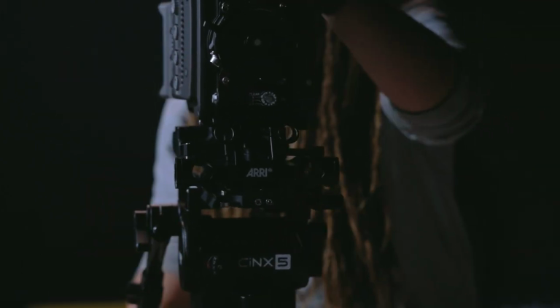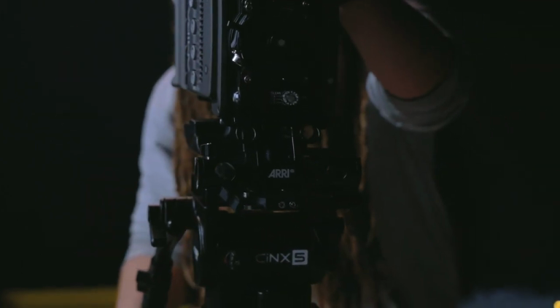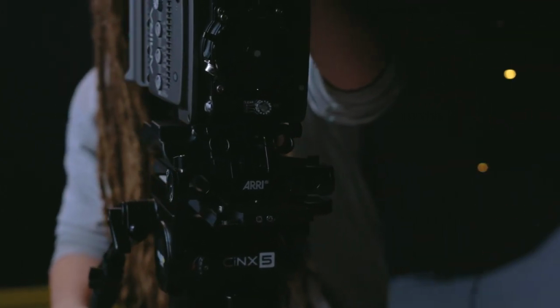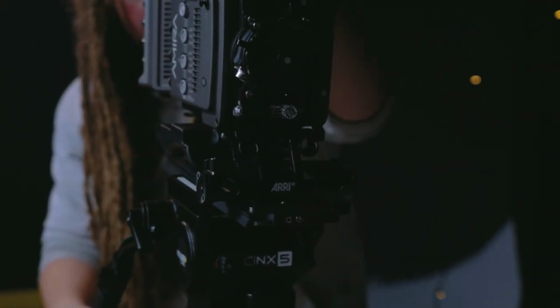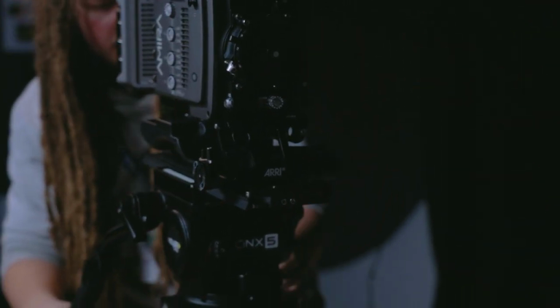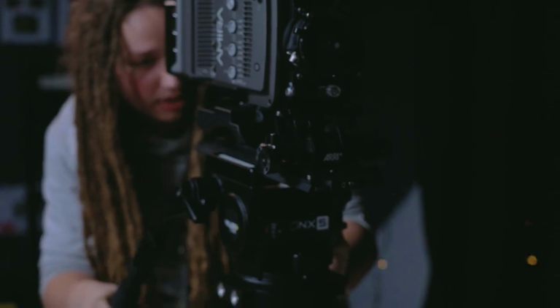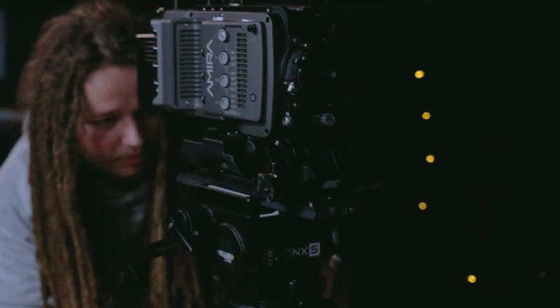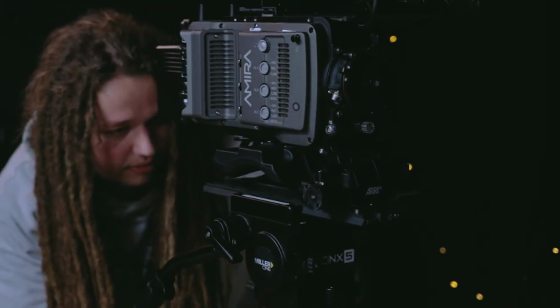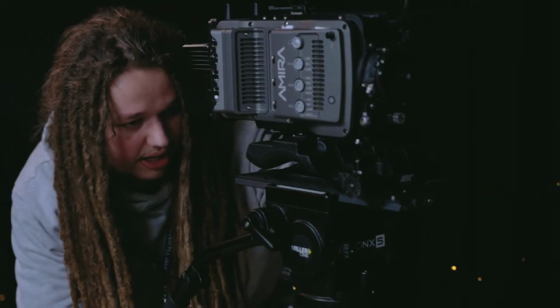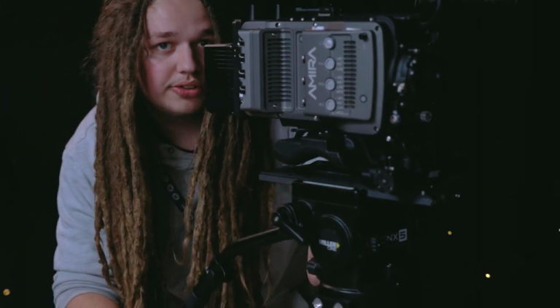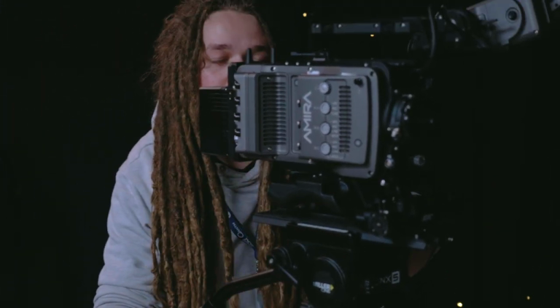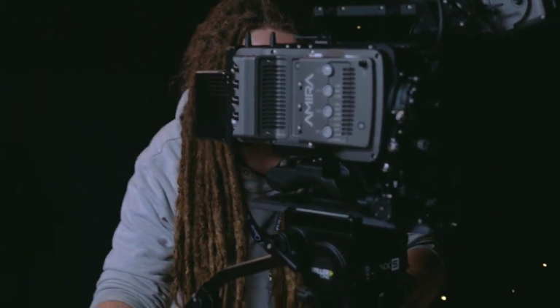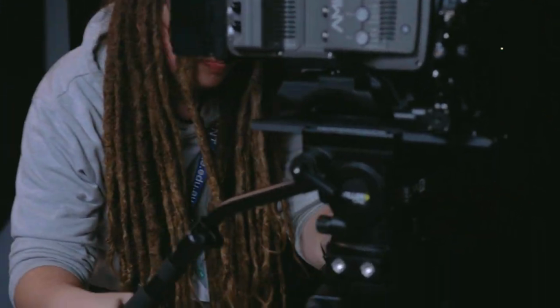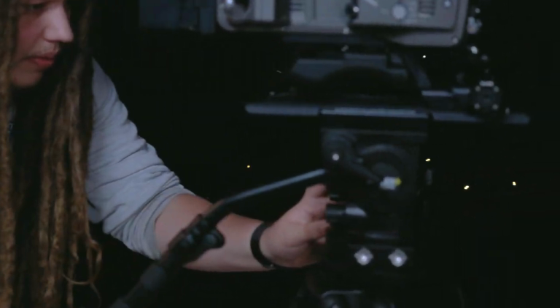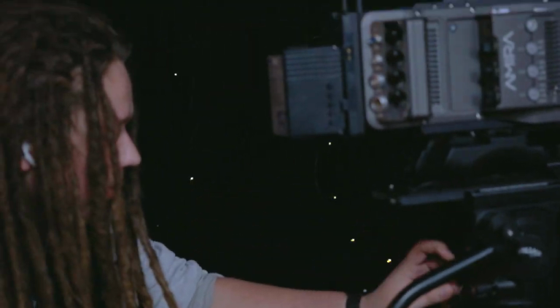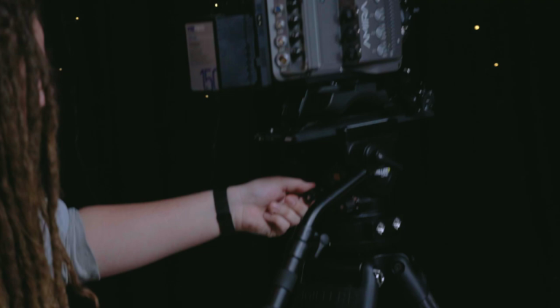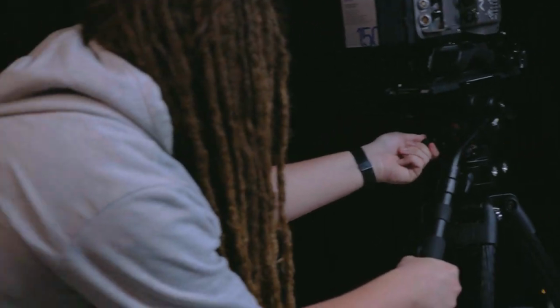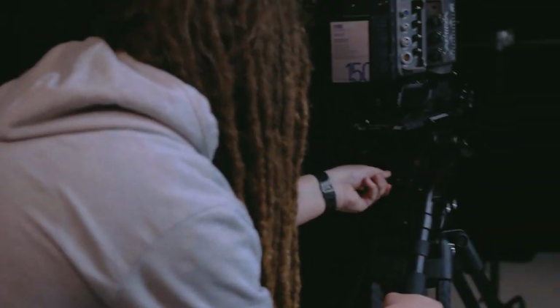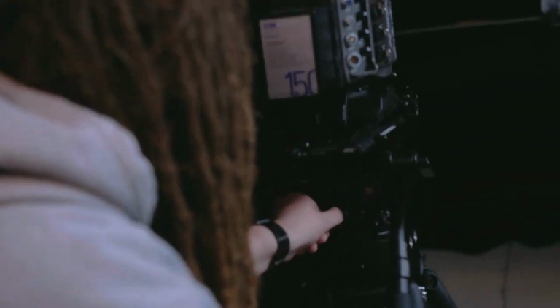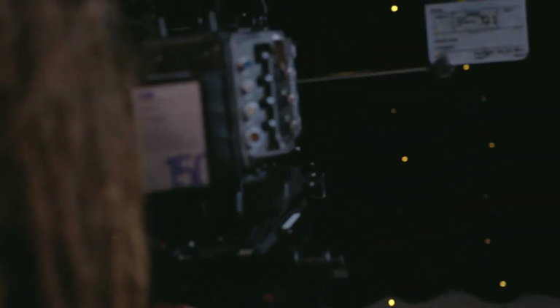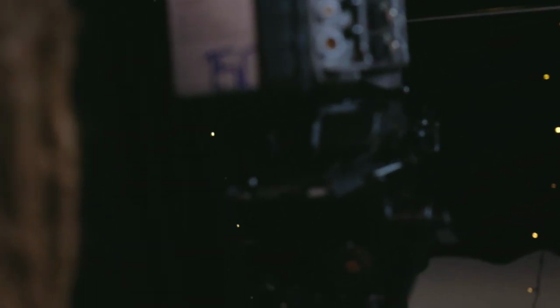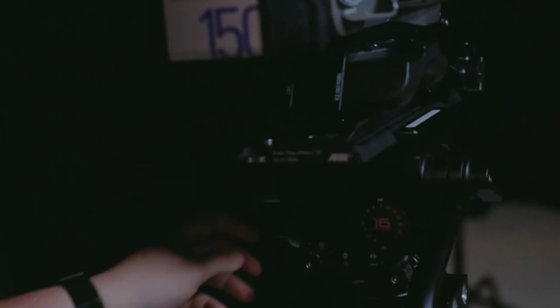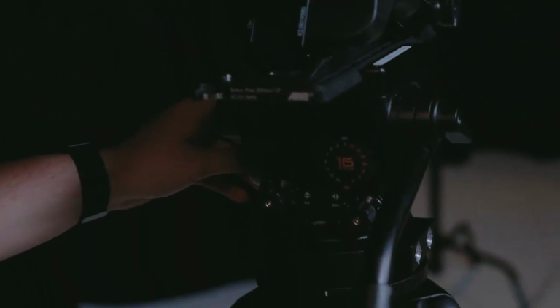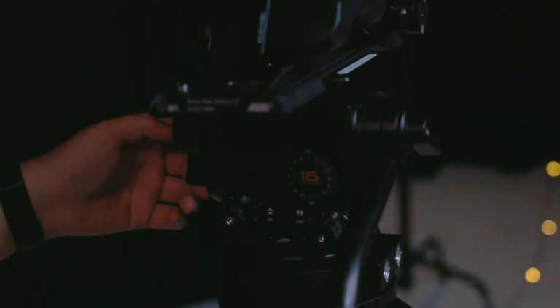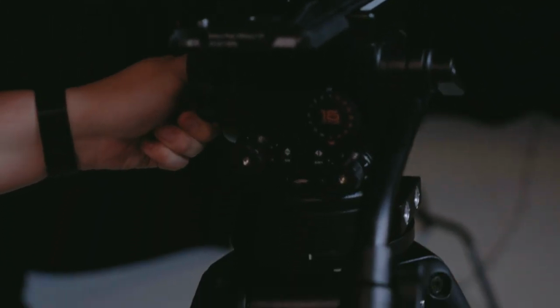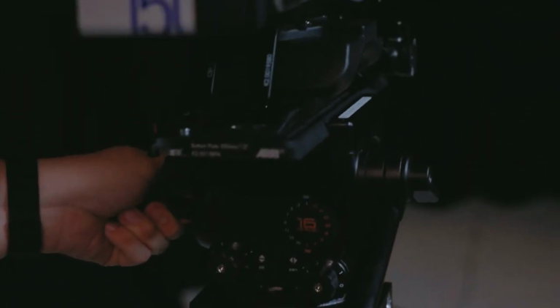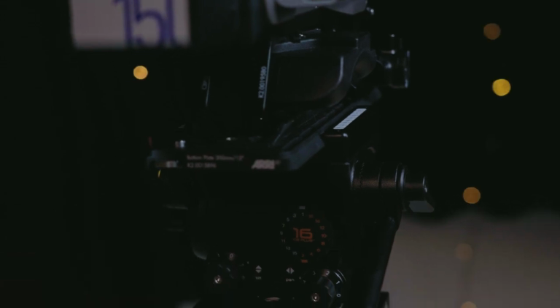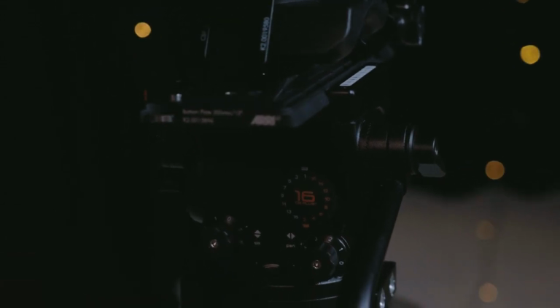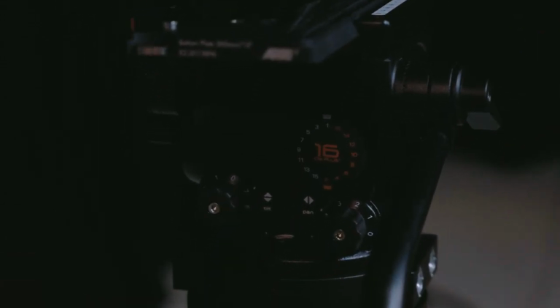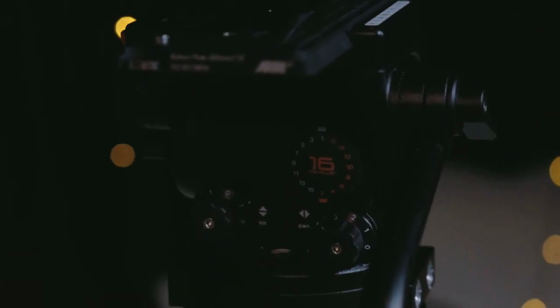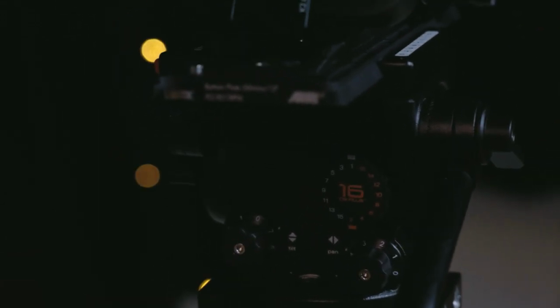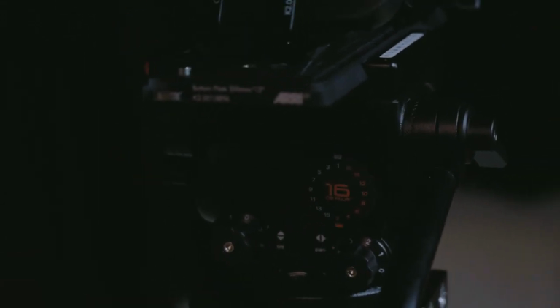Because this camera is quite heavy, we have a counterbalance dial on the back here, but we also want to adjust our tightness on the tilt just so that we don't have the camera drifting while we're doing stuff.